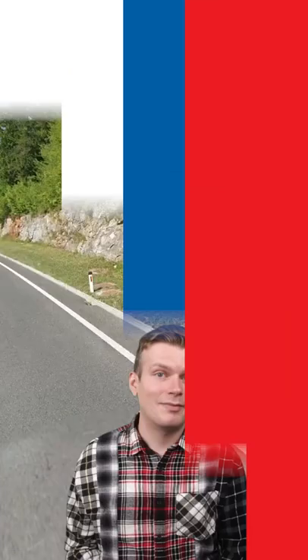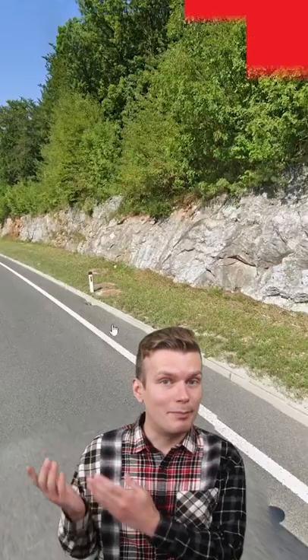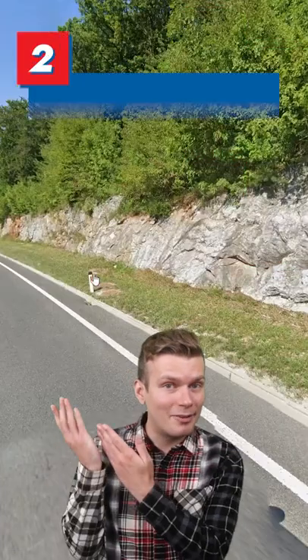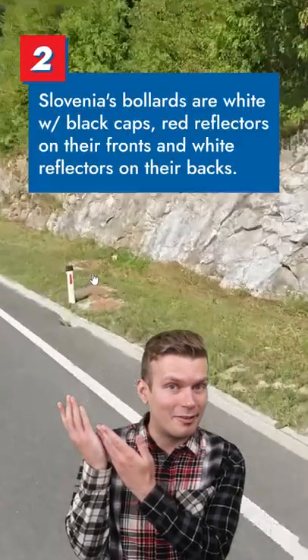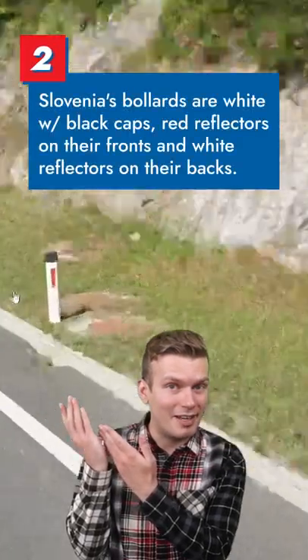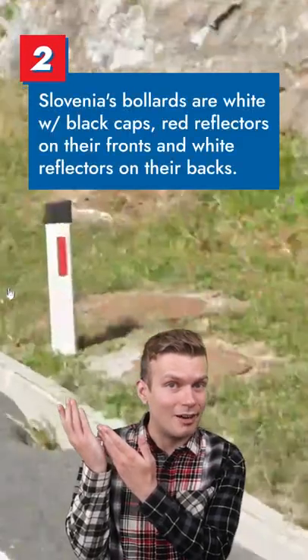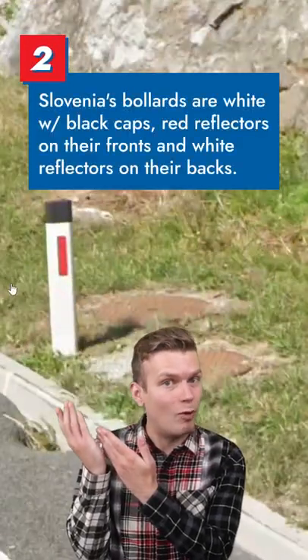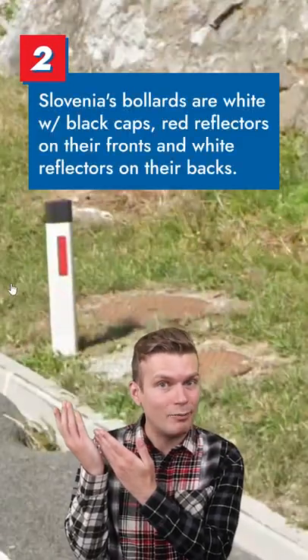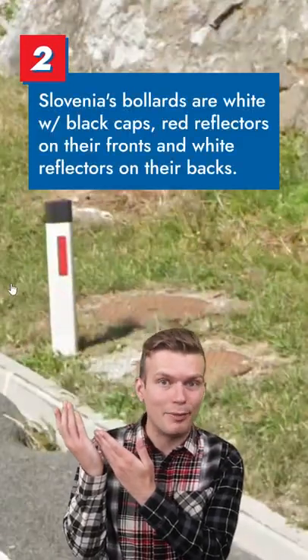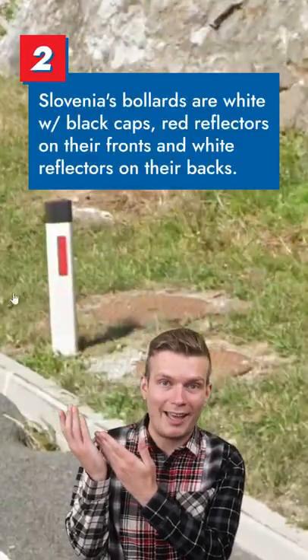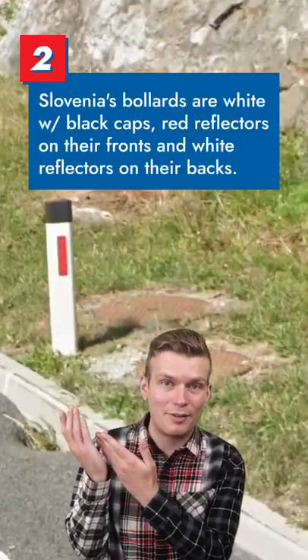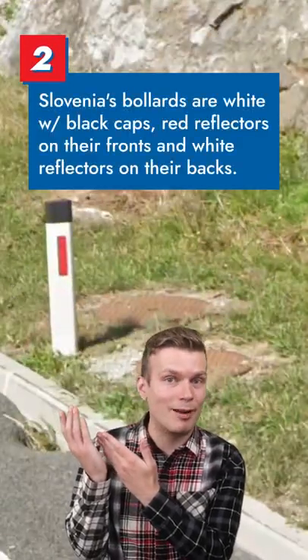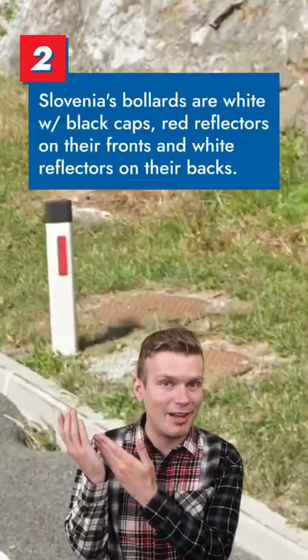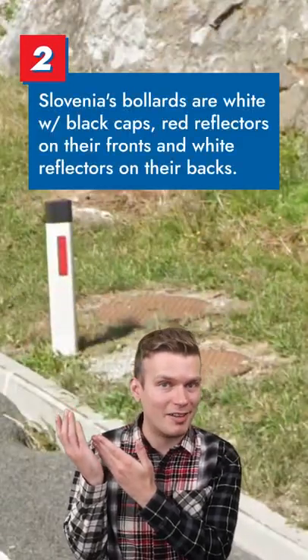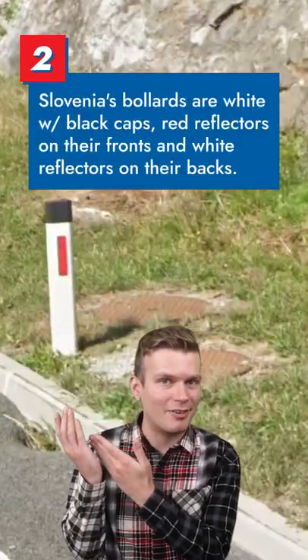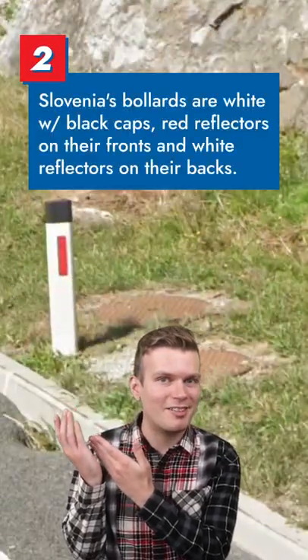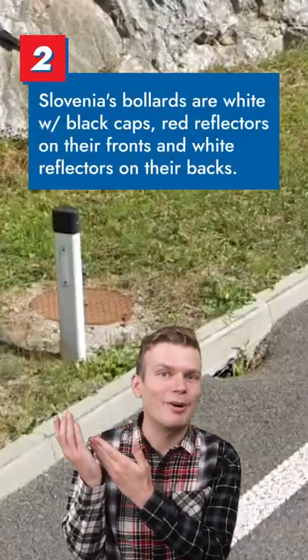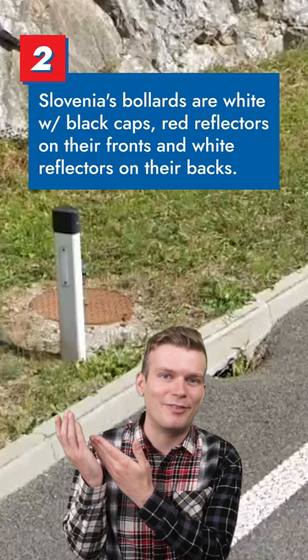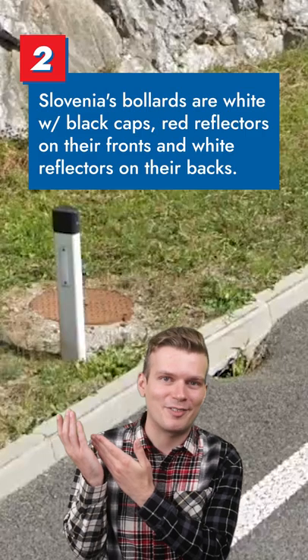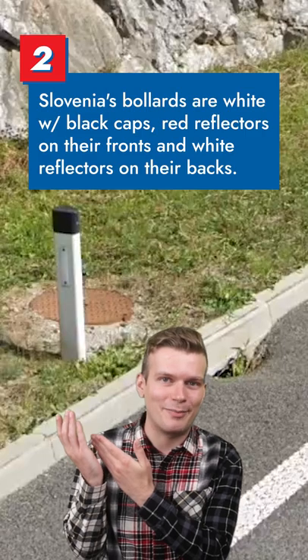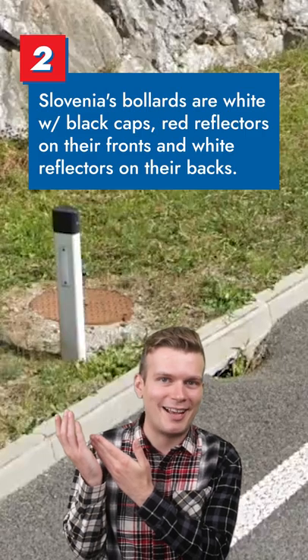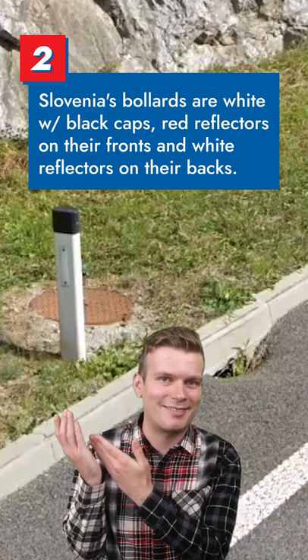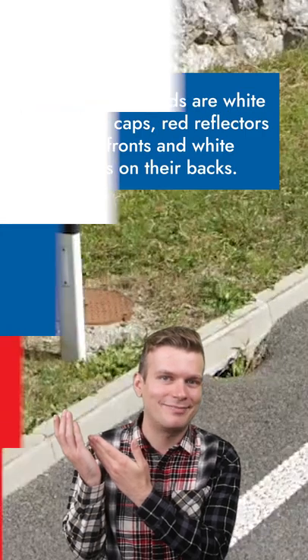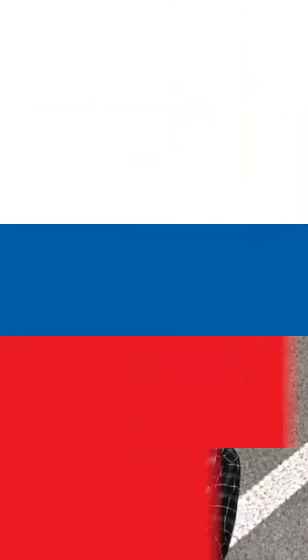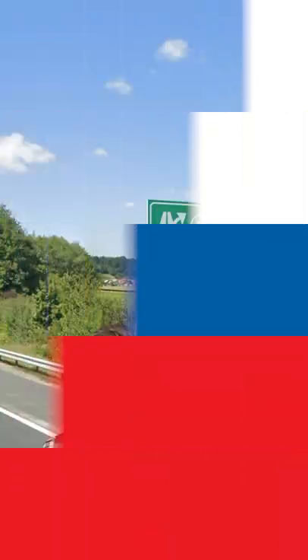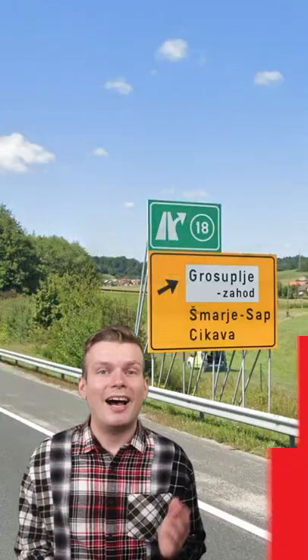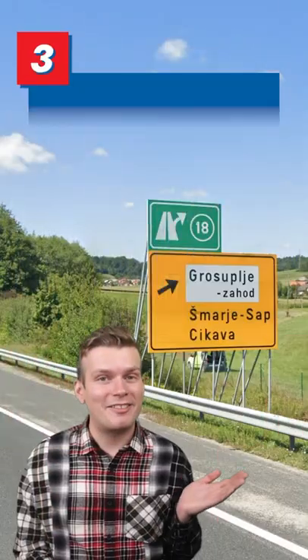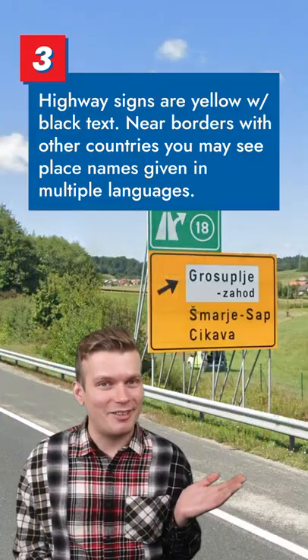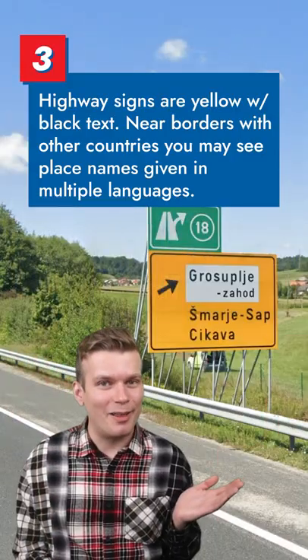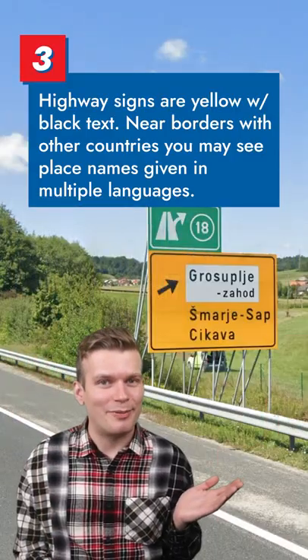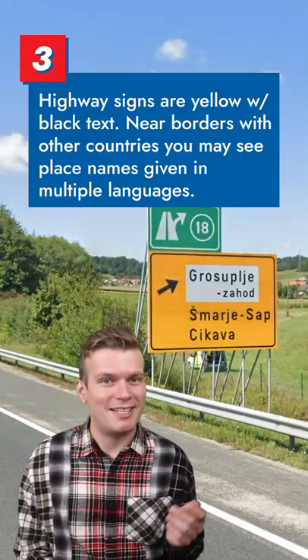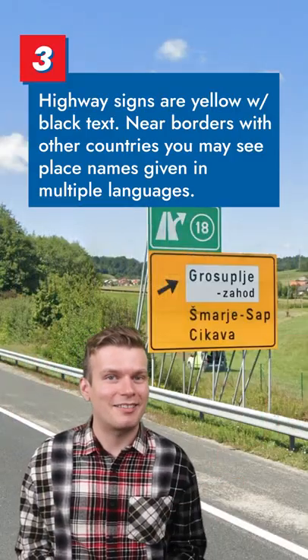The bollards in Slovenia are white with black caps, red reflectors on their fronts, and white reflectors on their backs. Highway signs are yellow with black text.